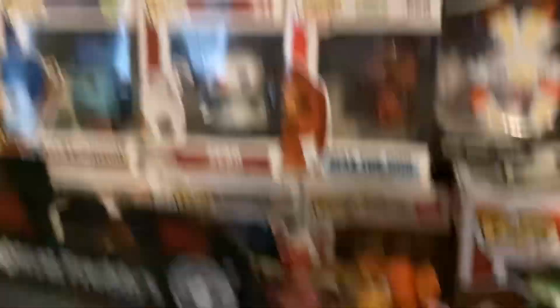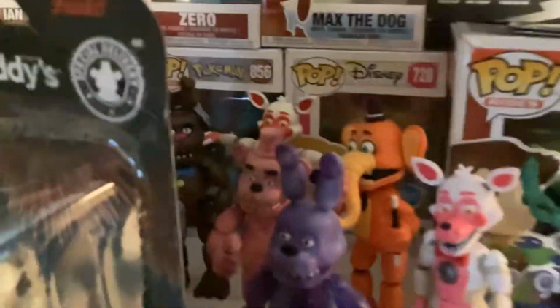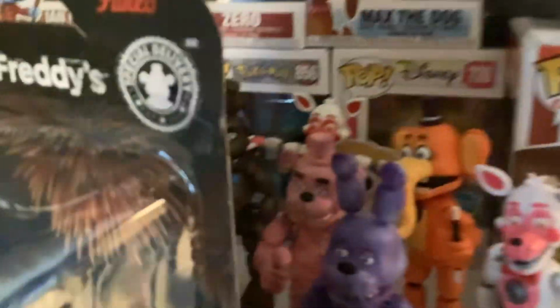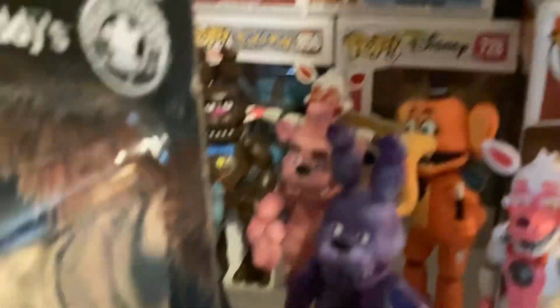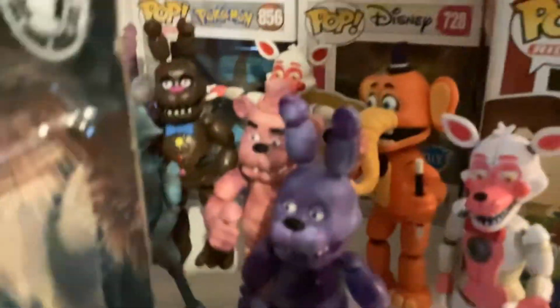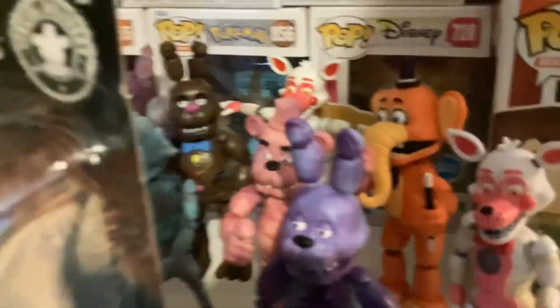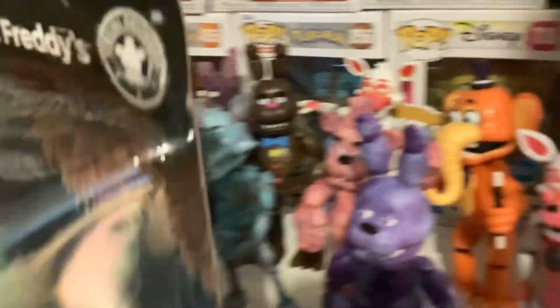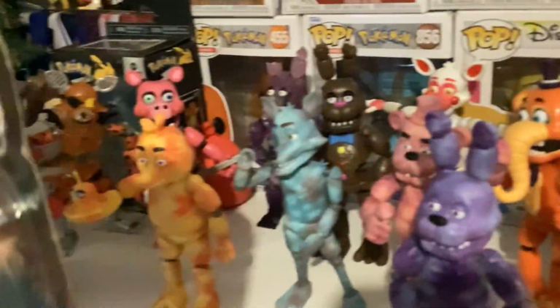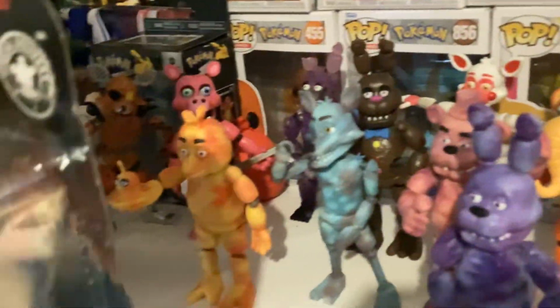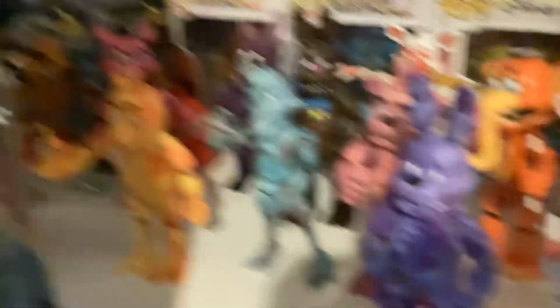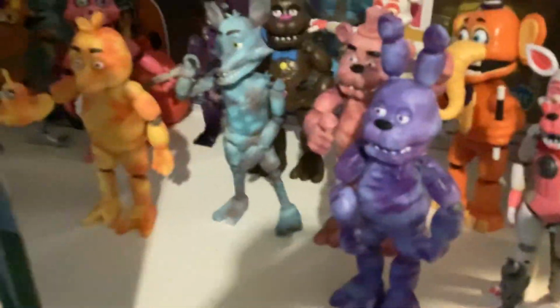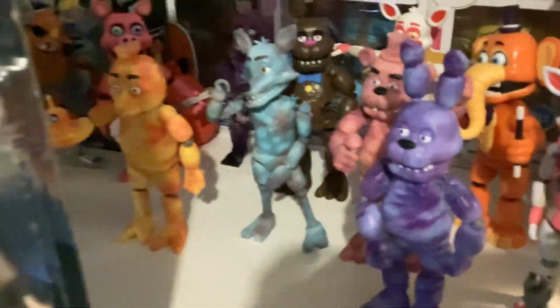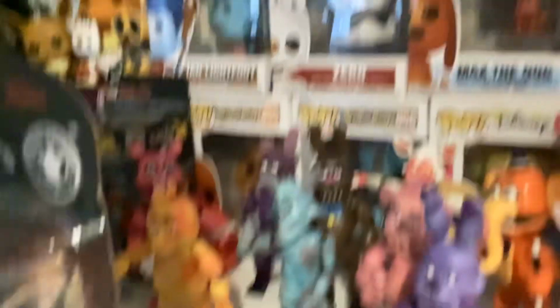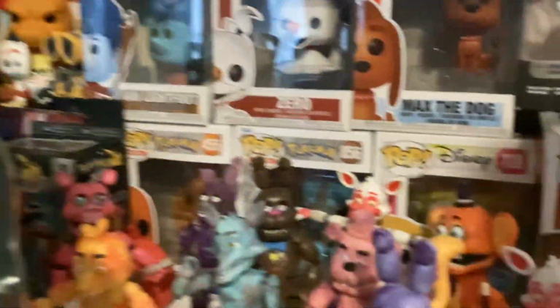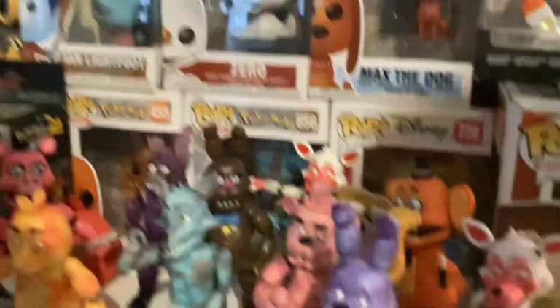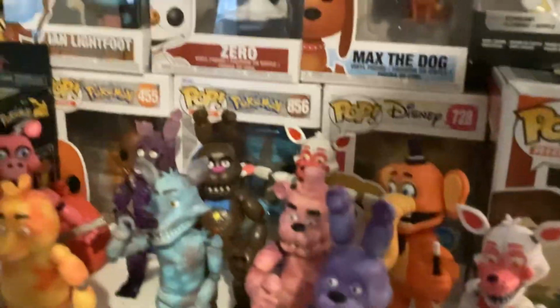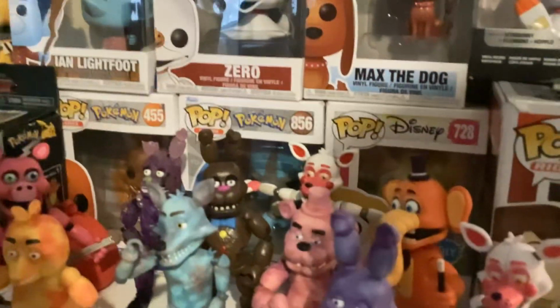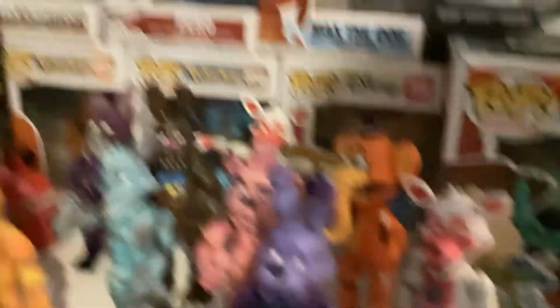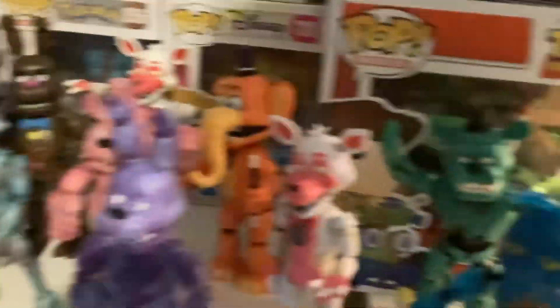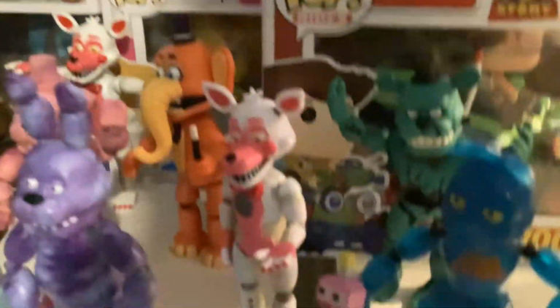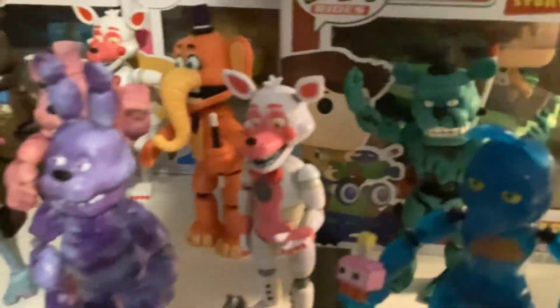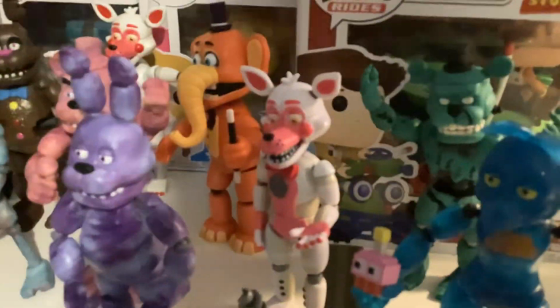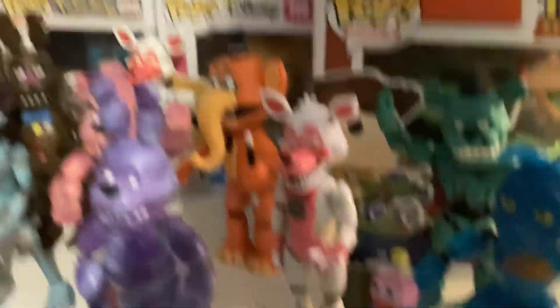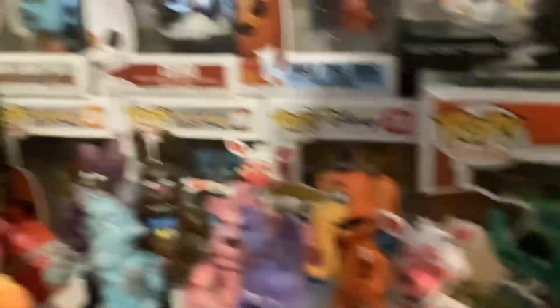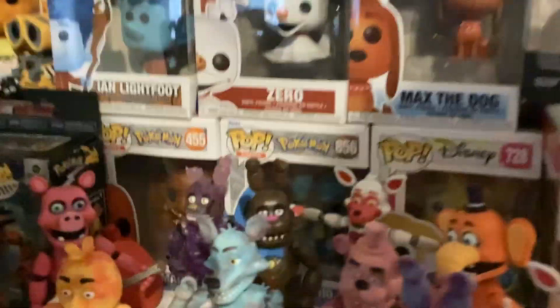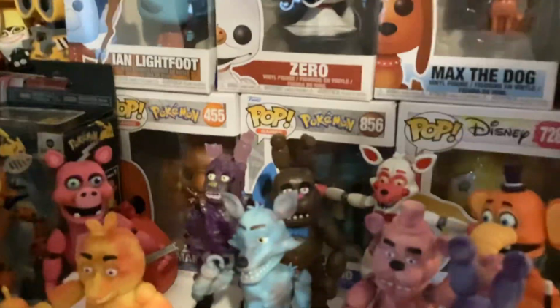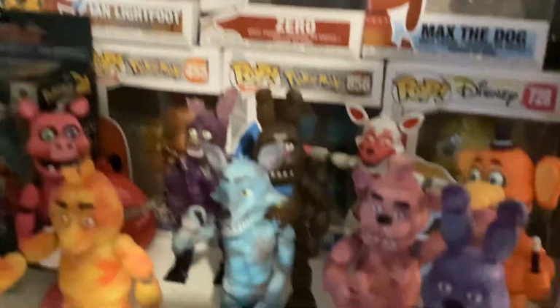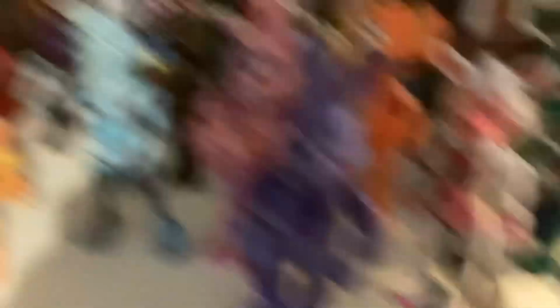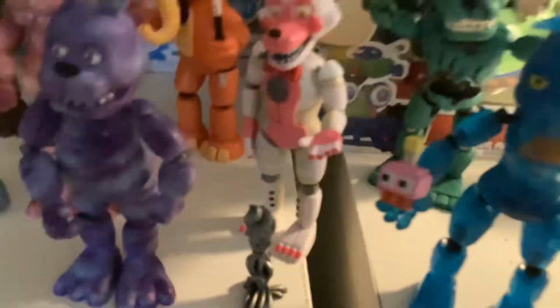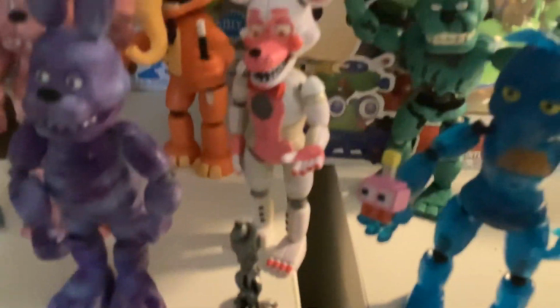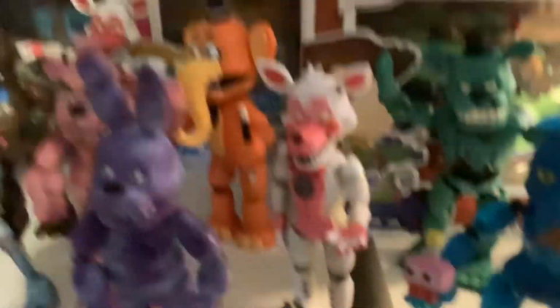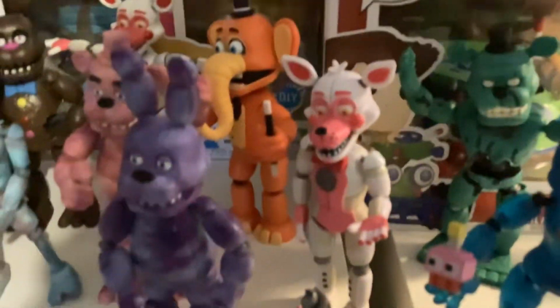As you can see, look, we have all the tie-dyes. Keep posing Funtime Foxy. And then other Funtime Foxy — that's old Funtime Foxy, this is new Funtime Foxy.